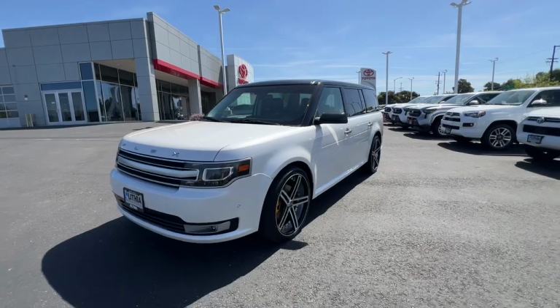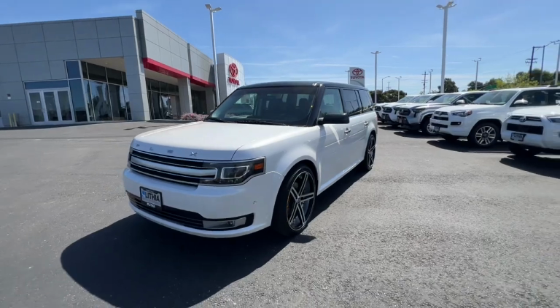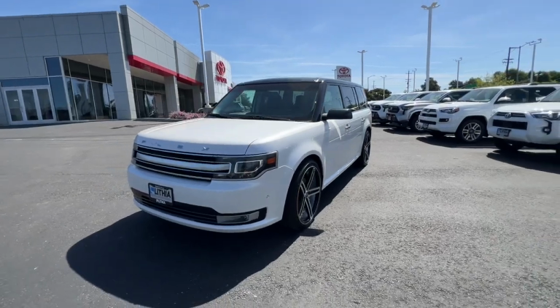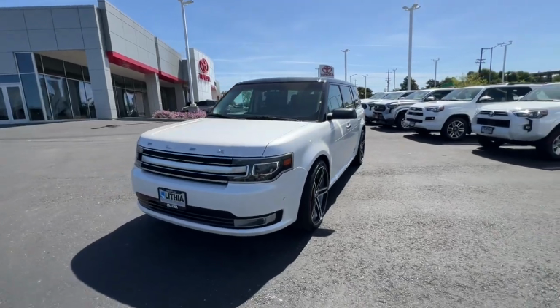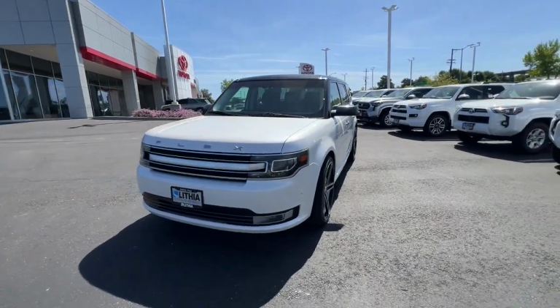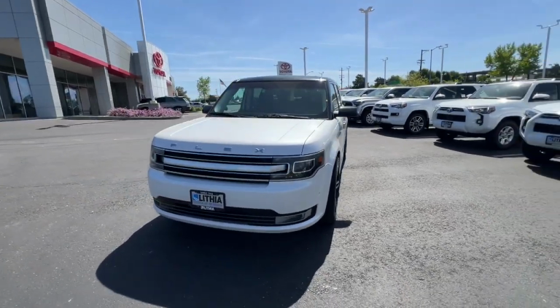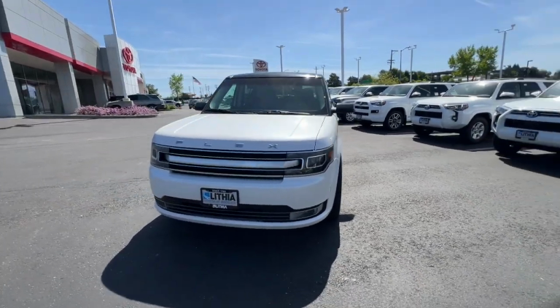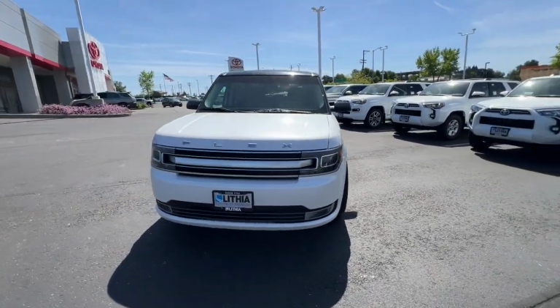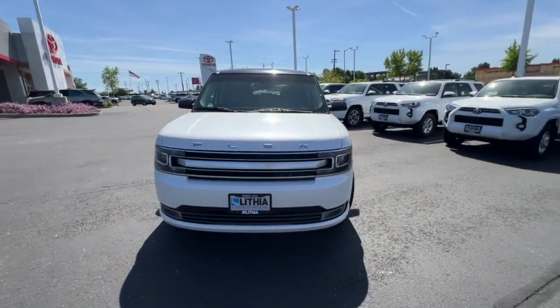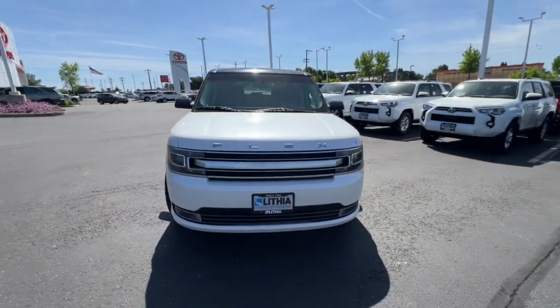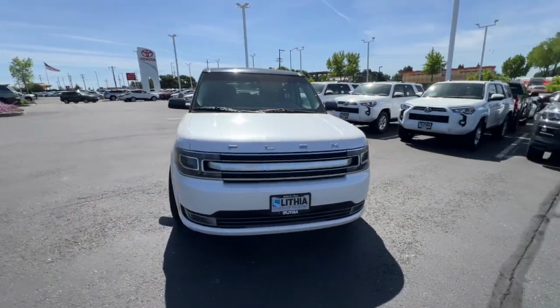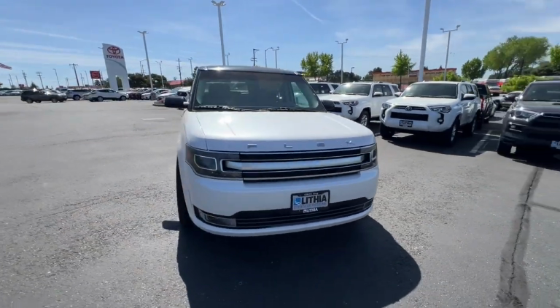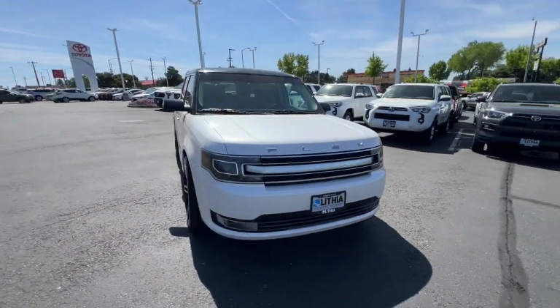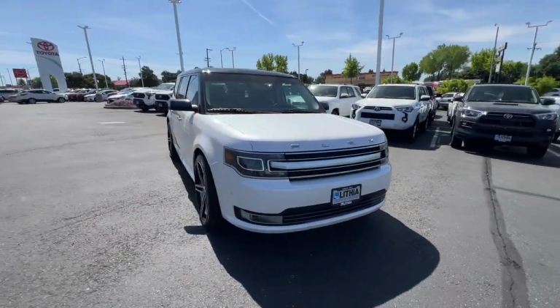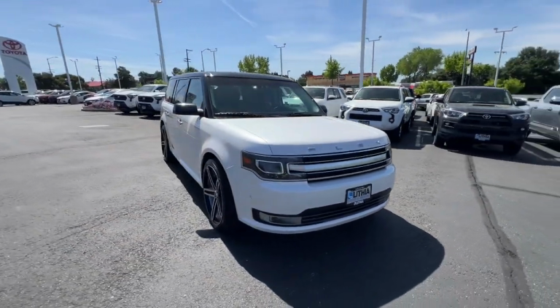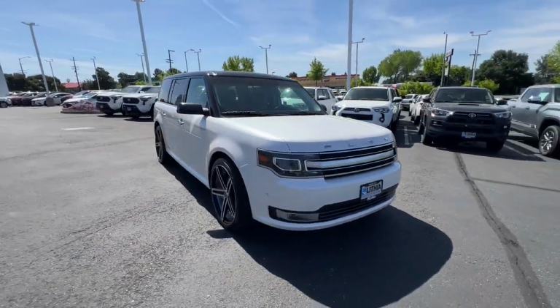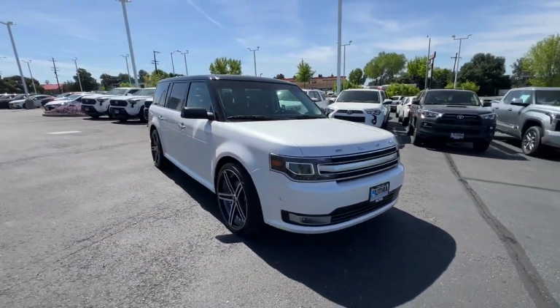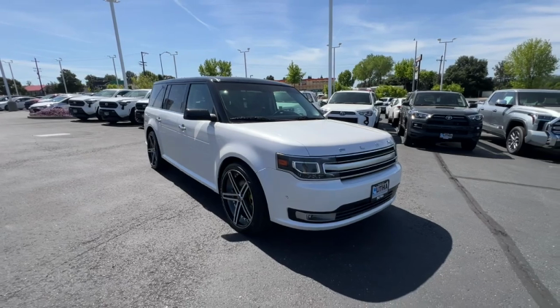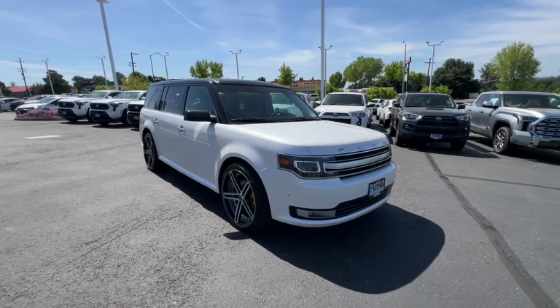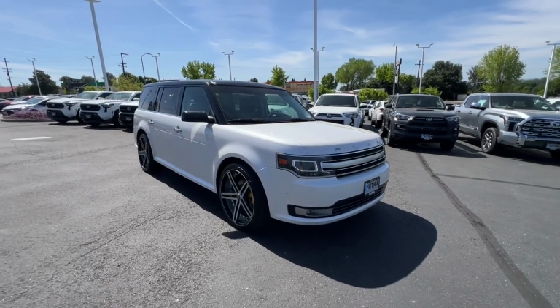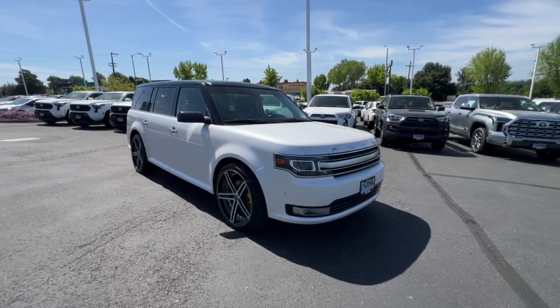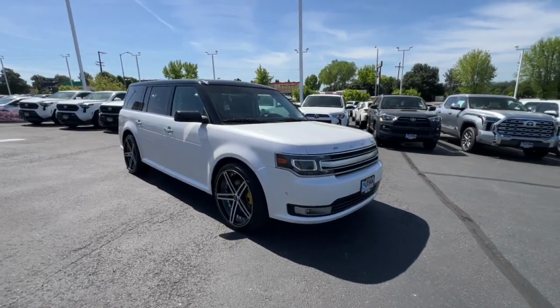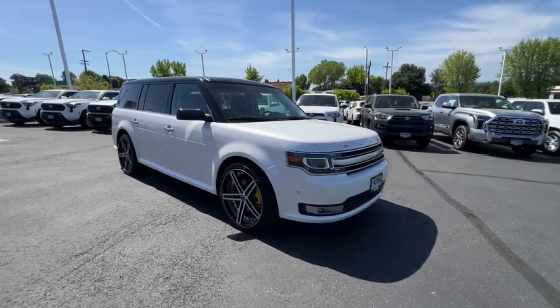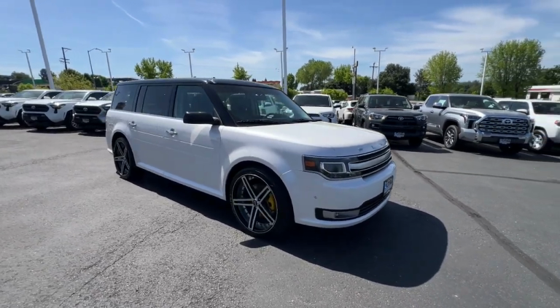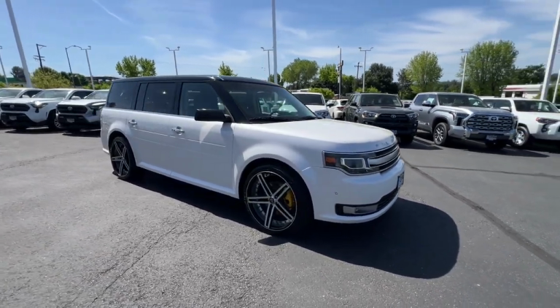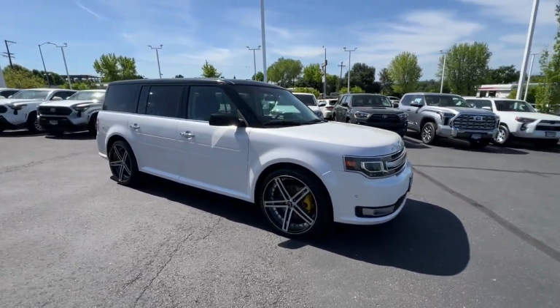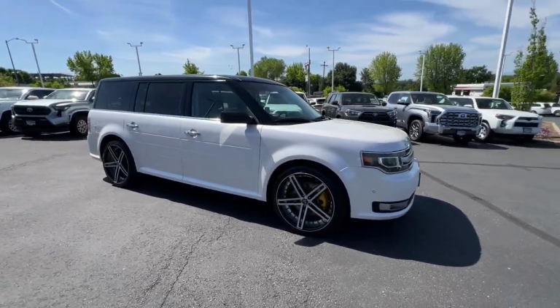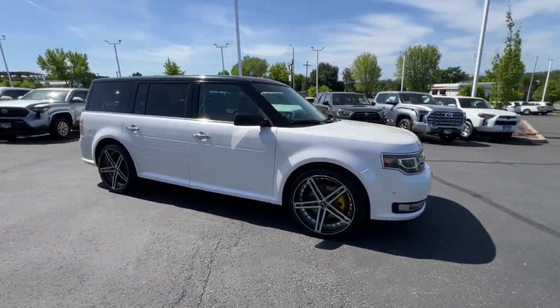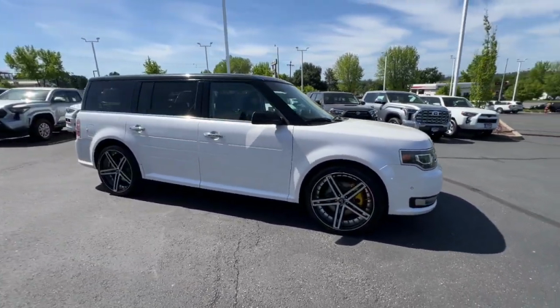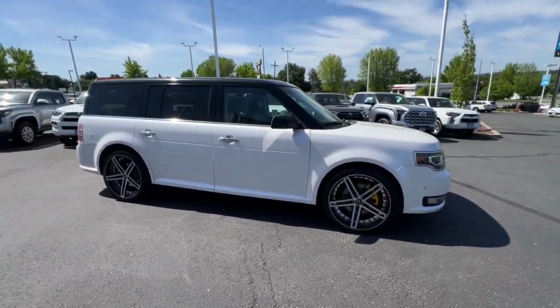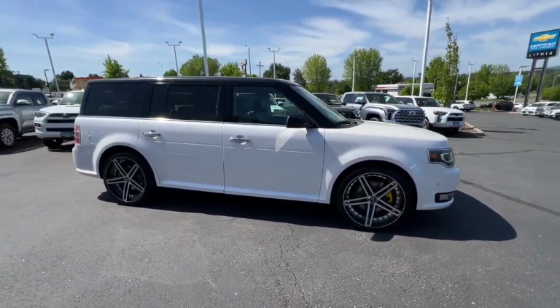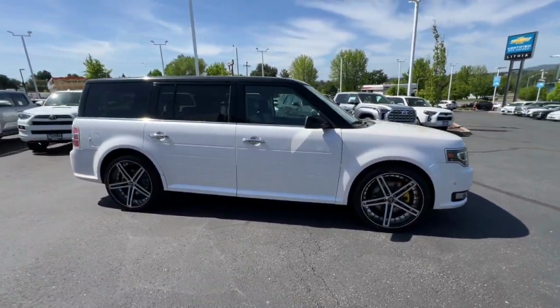Get acquainted with the 2015 Ford Flex. With less than 70,000 miles on the odometer, this vehicle provides excellent value.